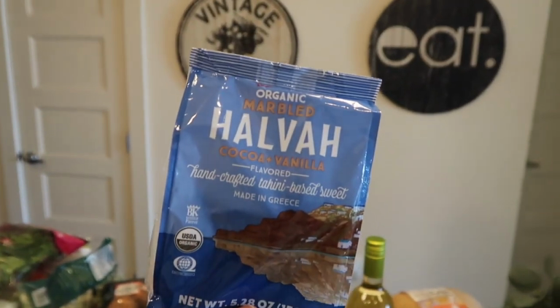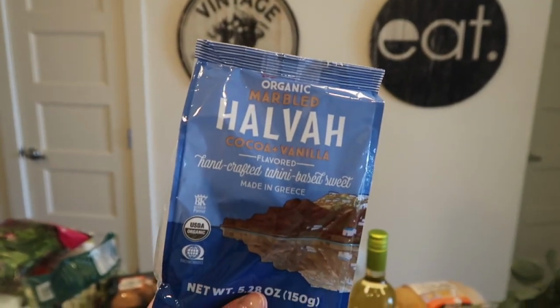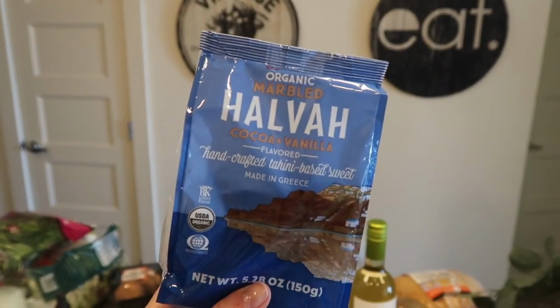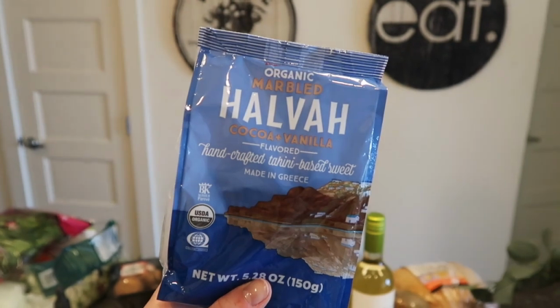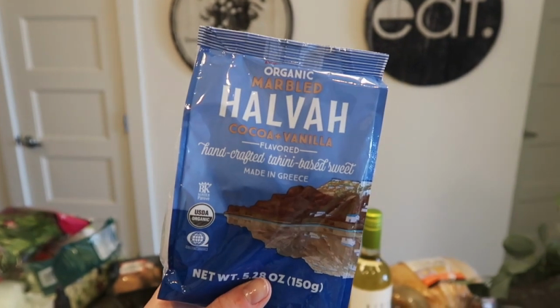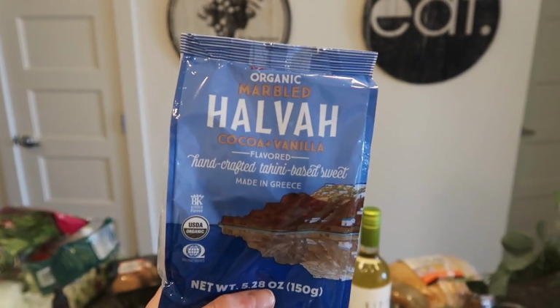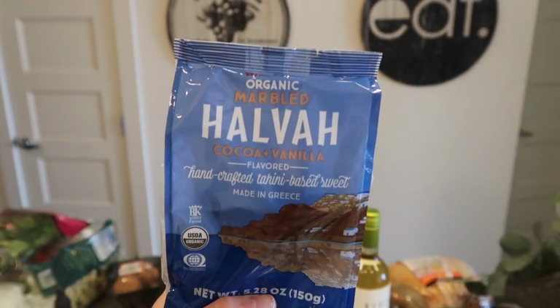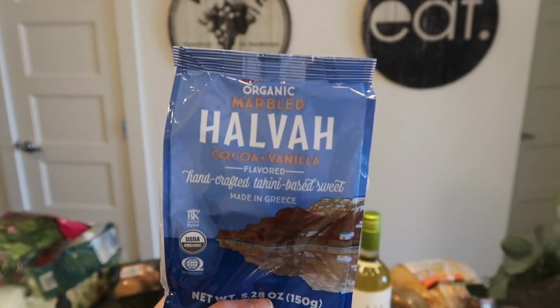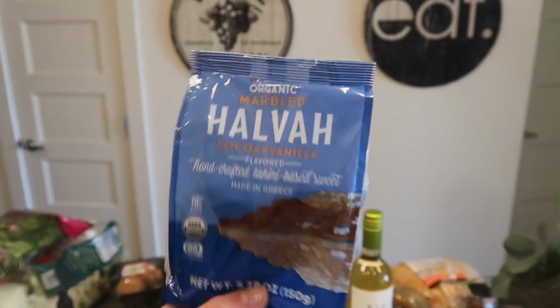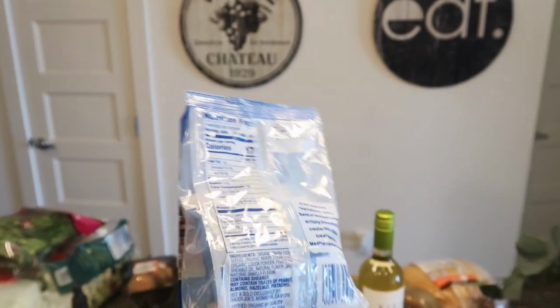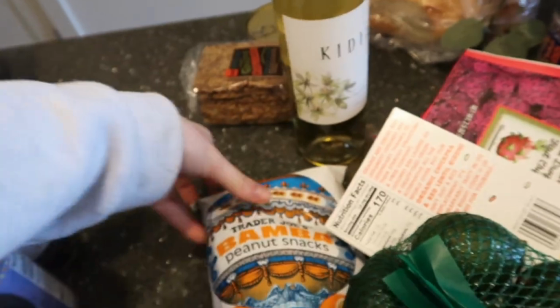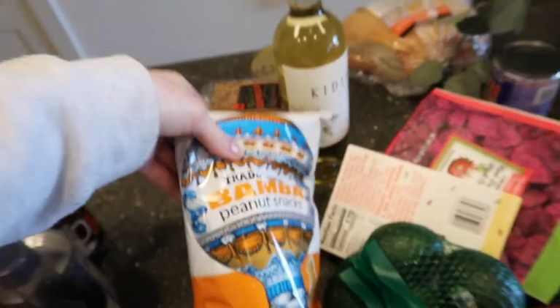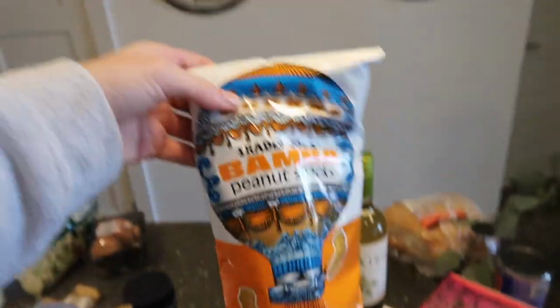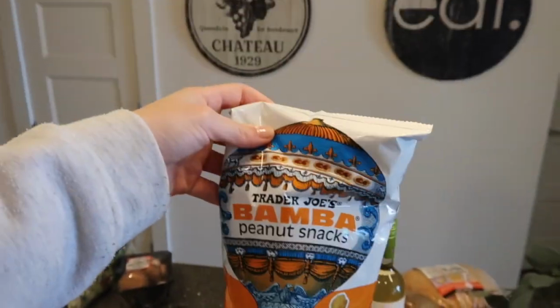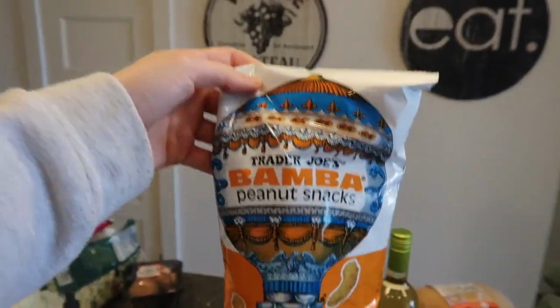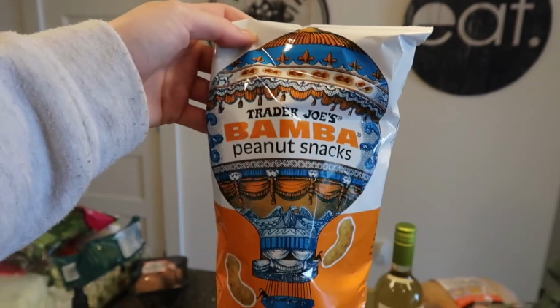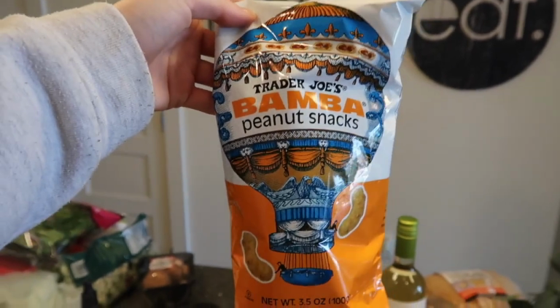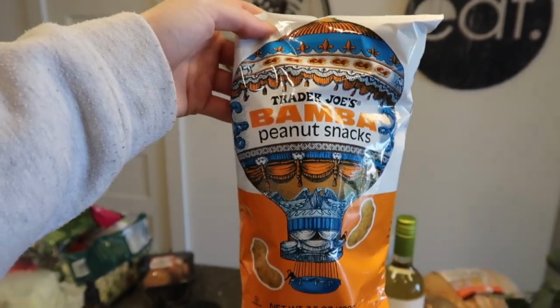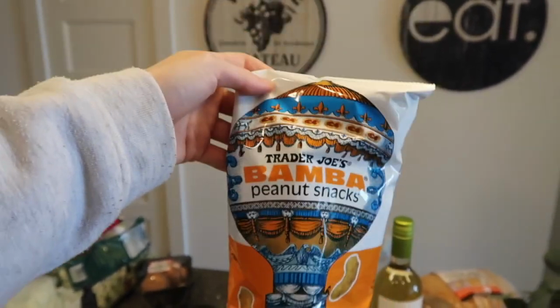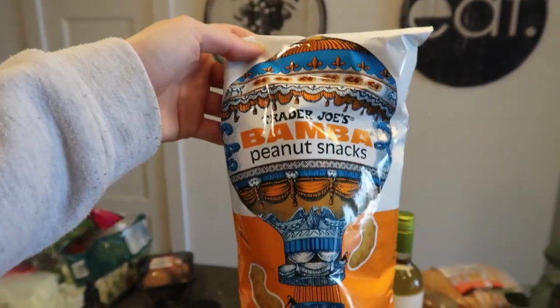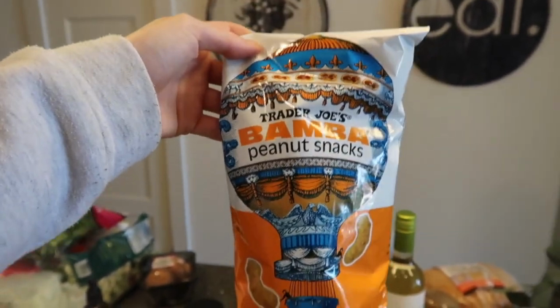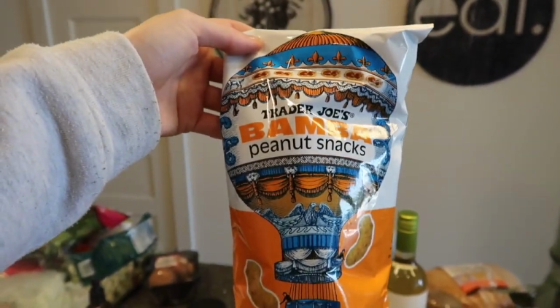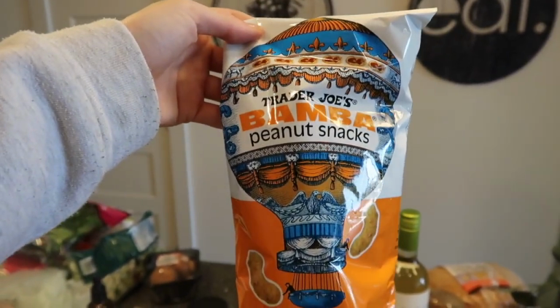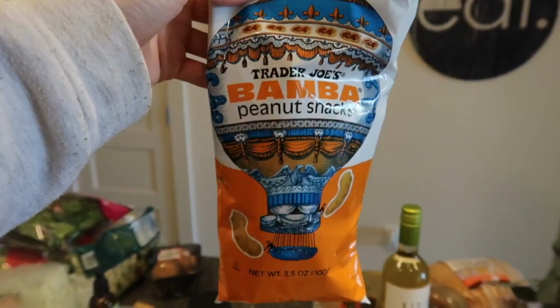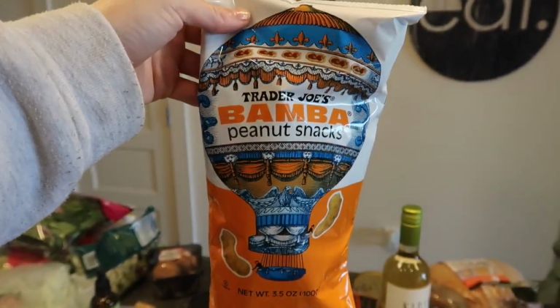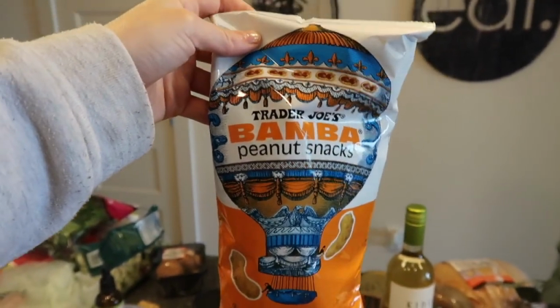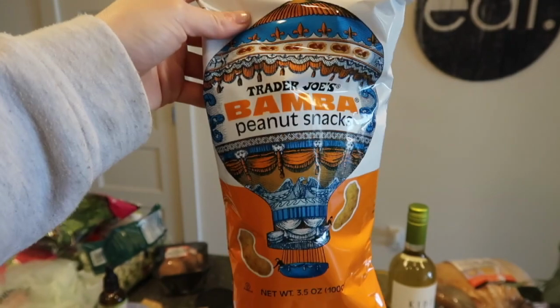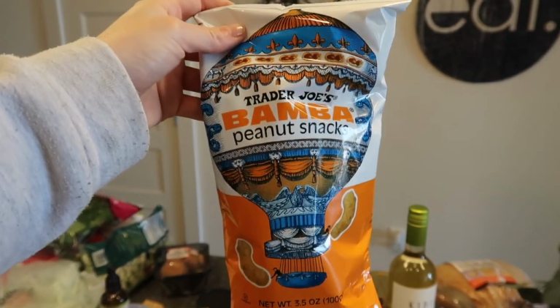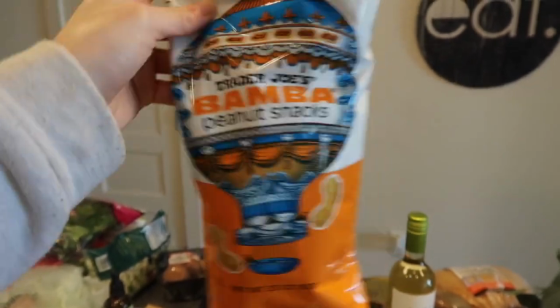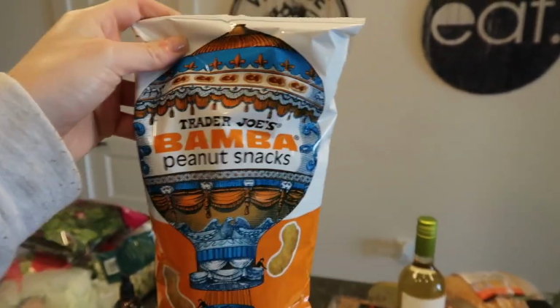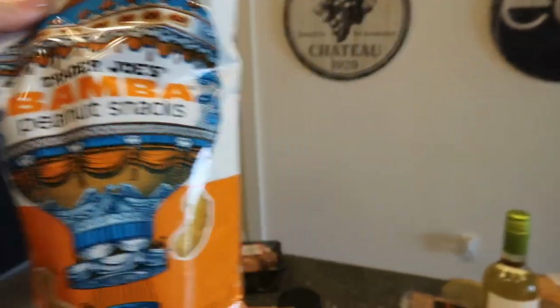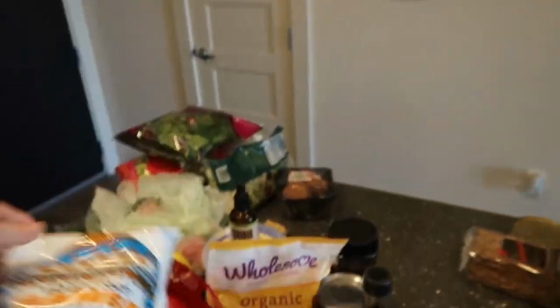These are like tahini-based sweet treats — cocoa vanilla. And these bomba snacks we've never actually tried, mostly because I feel like we're gonna be in love with them and obsessed. But we will be trying these.